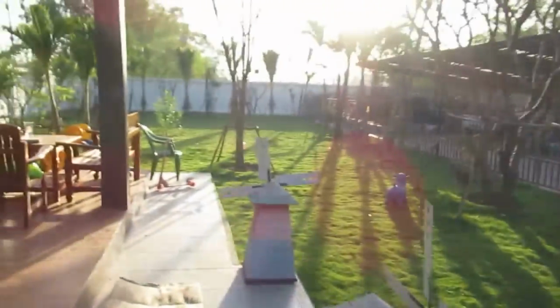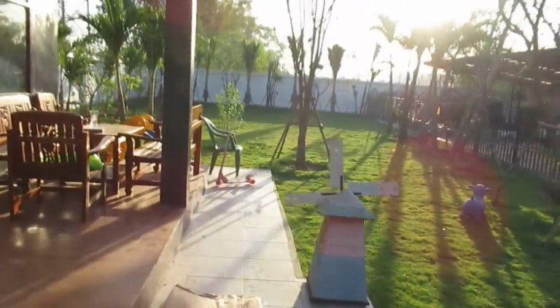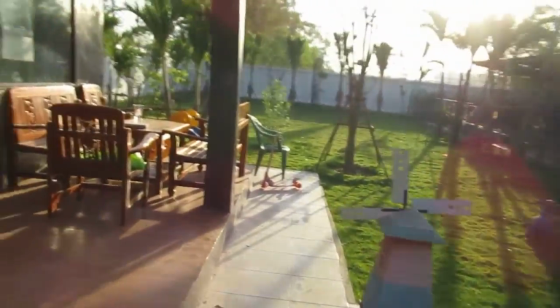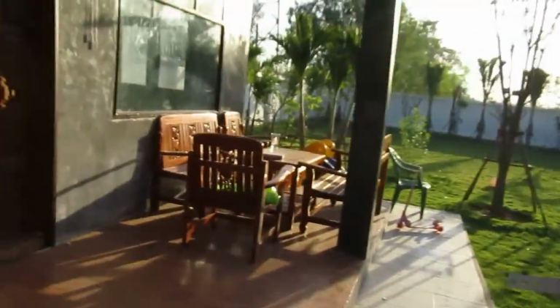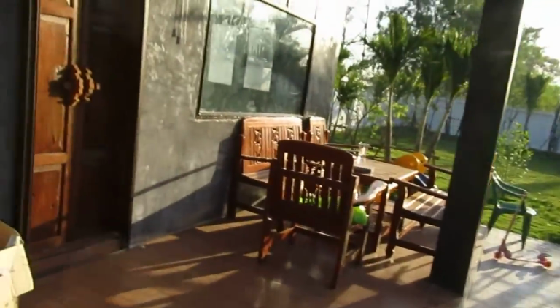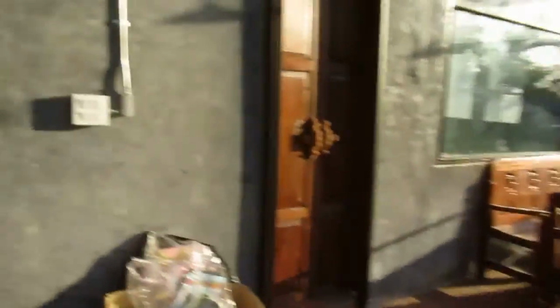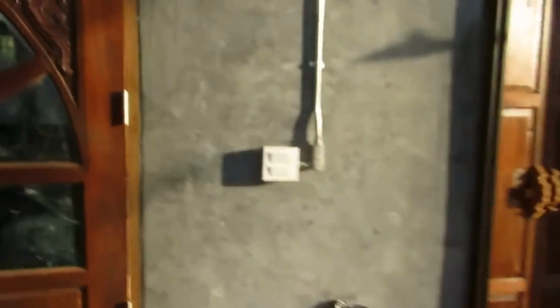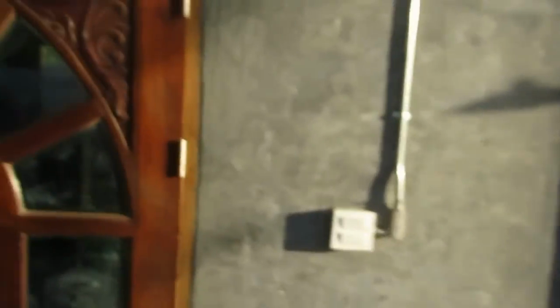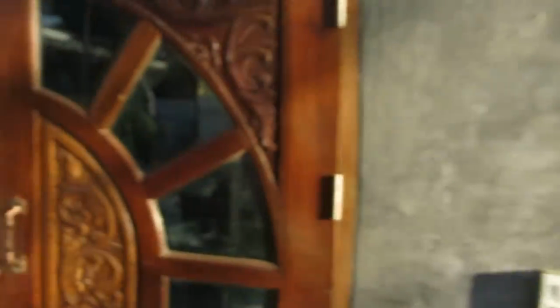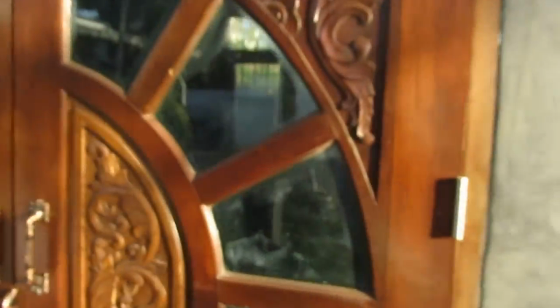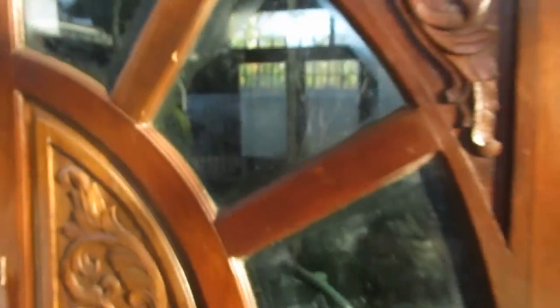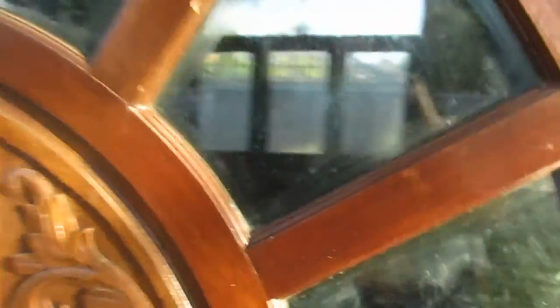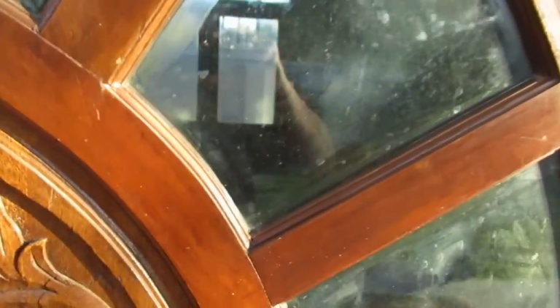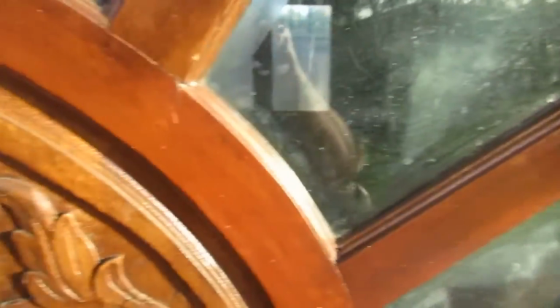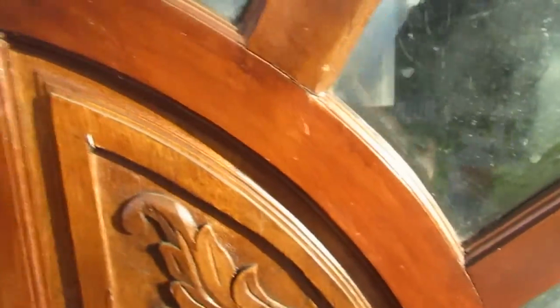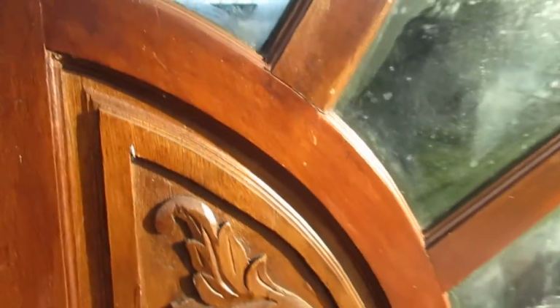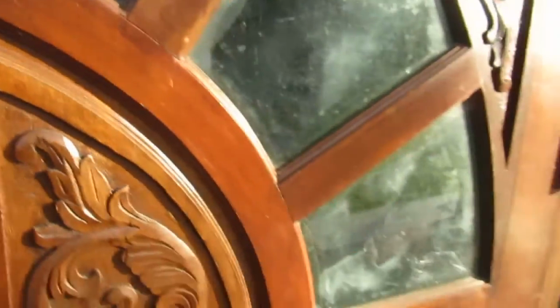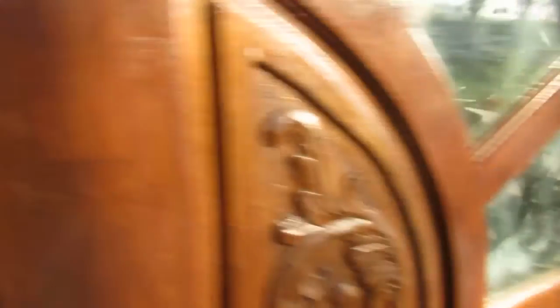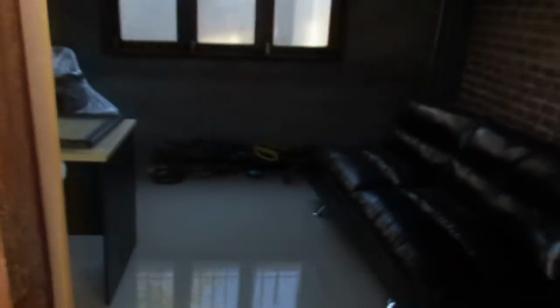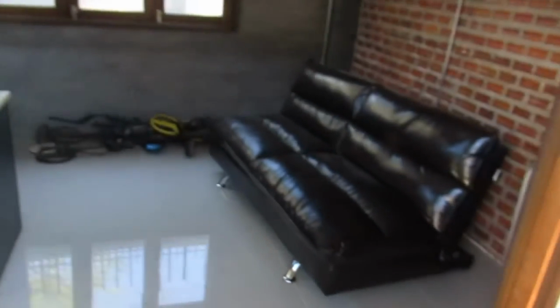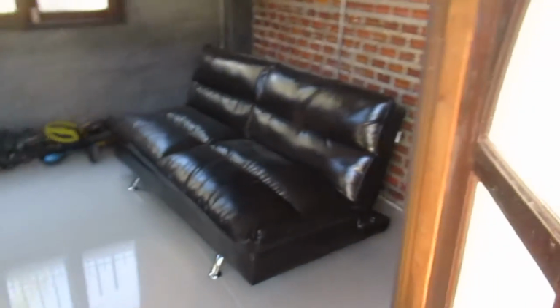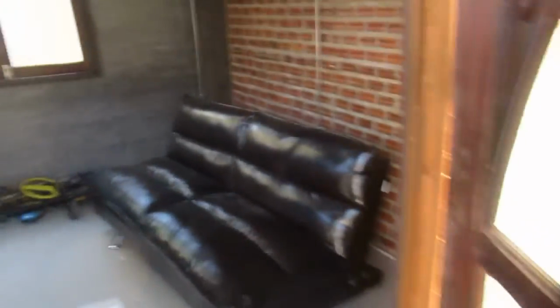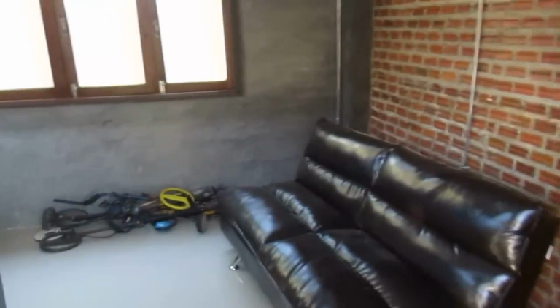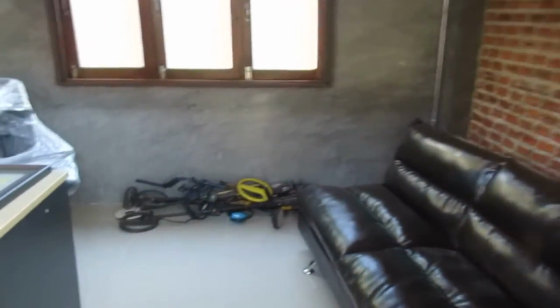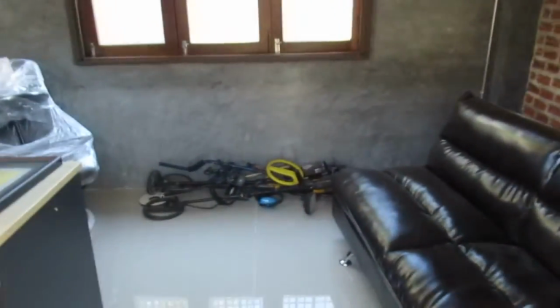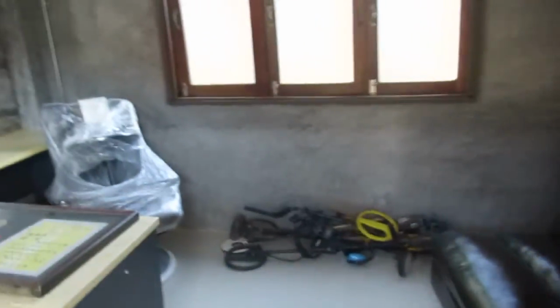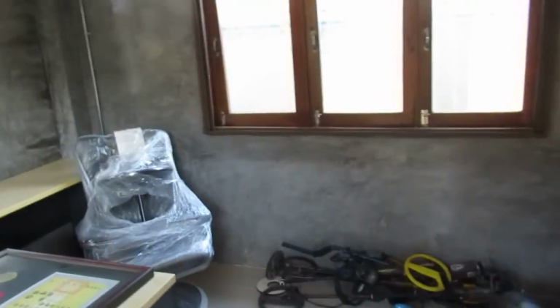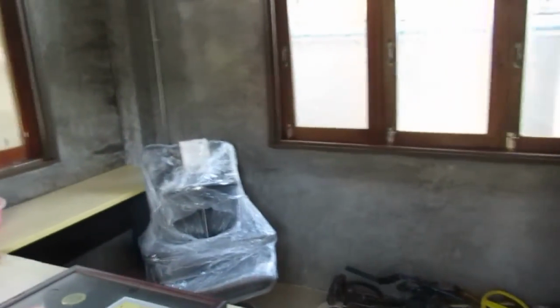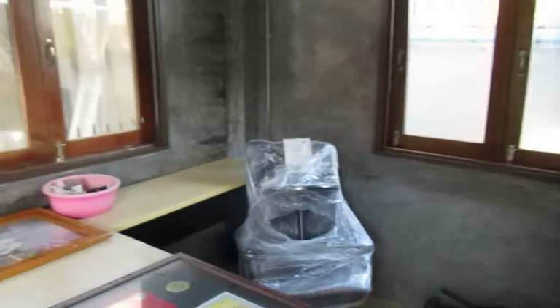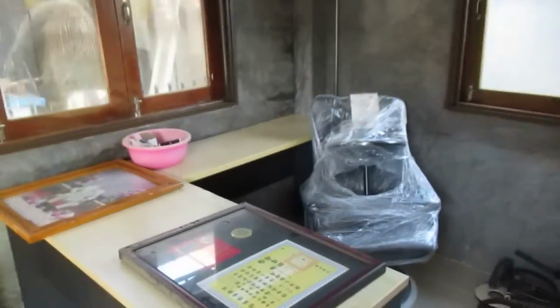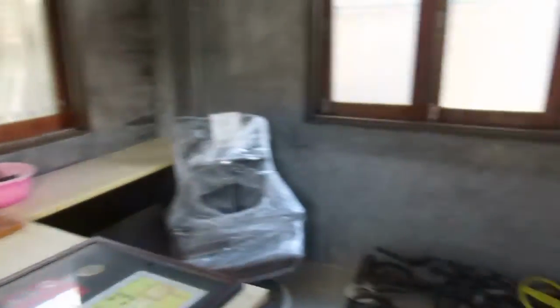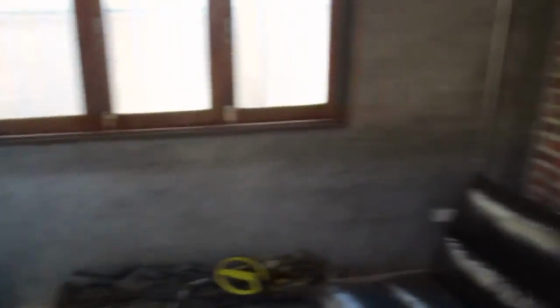Back here is where my workroom will be — me and my computer. All my metal detectors are here. This will be my little room to work in.